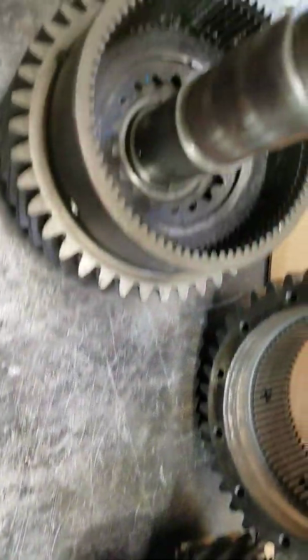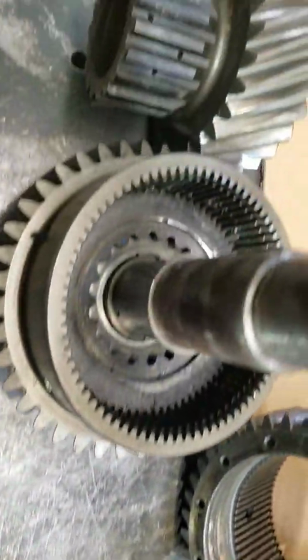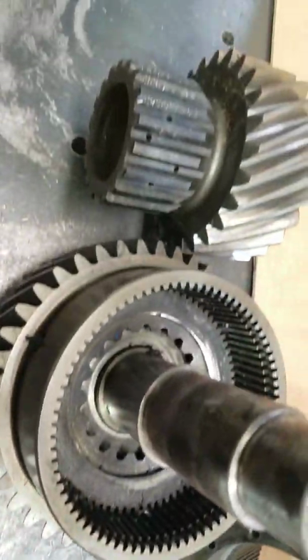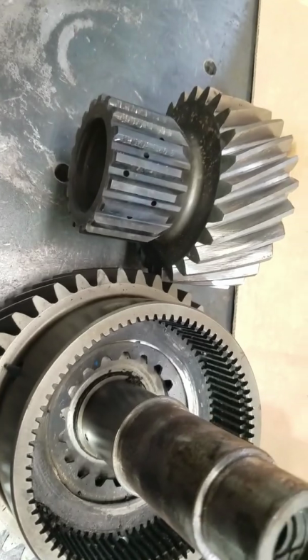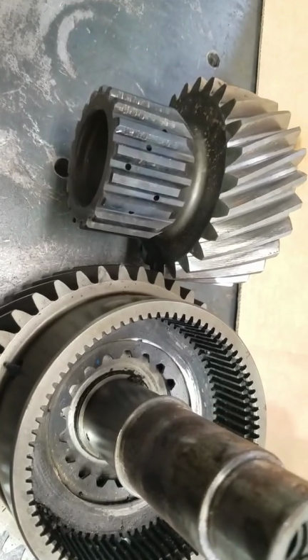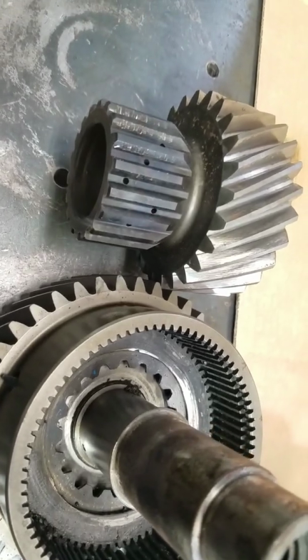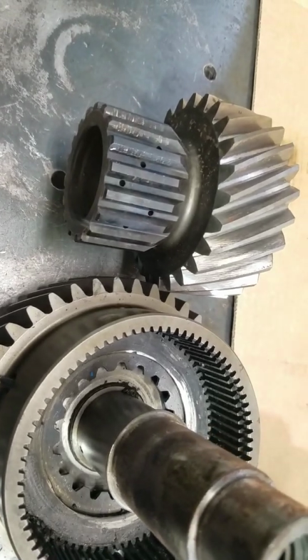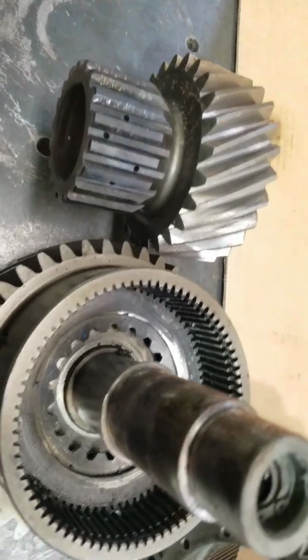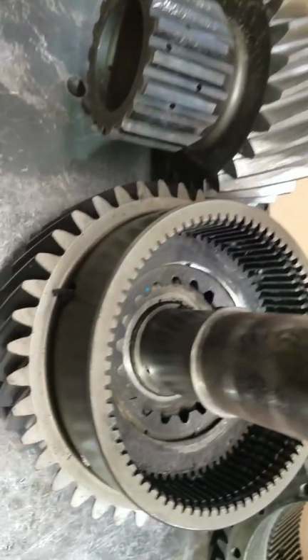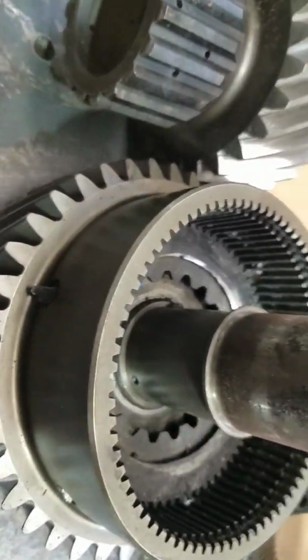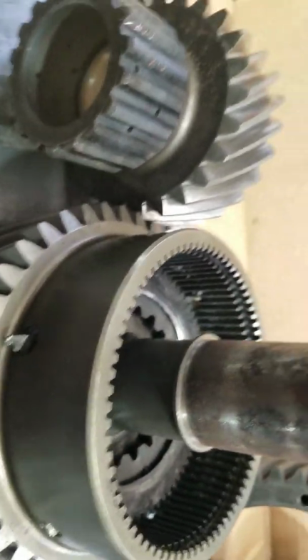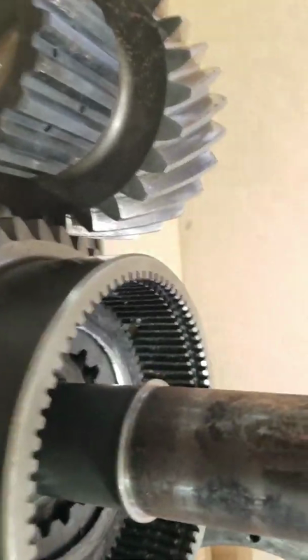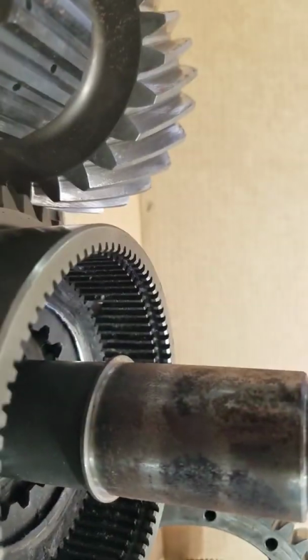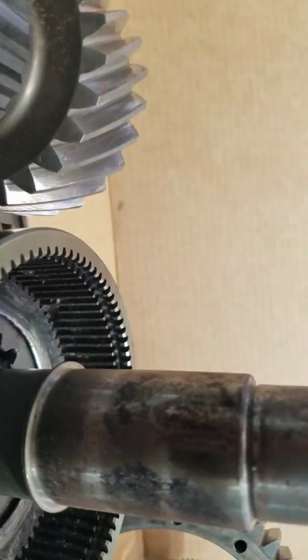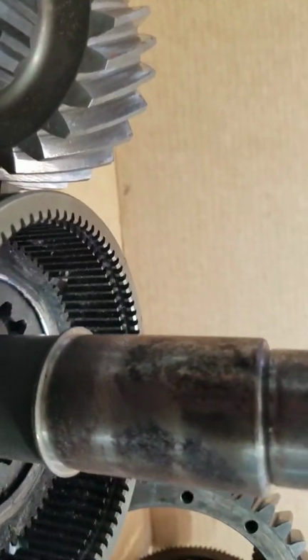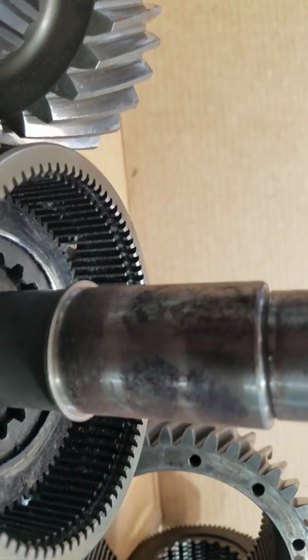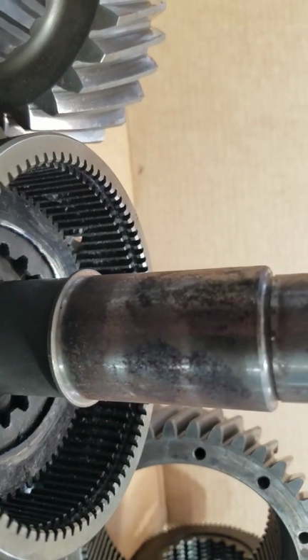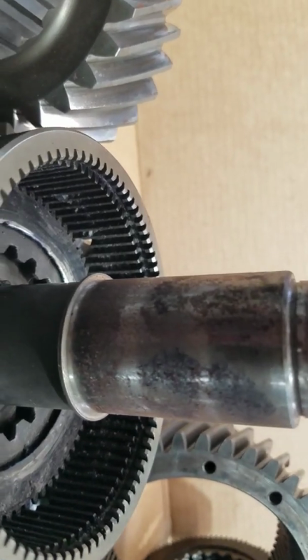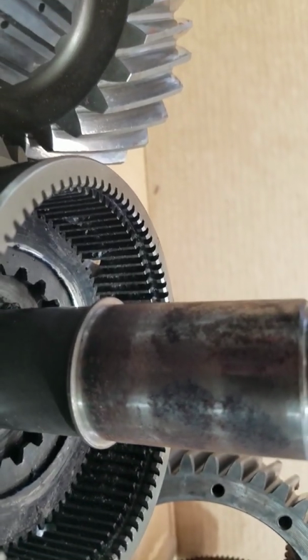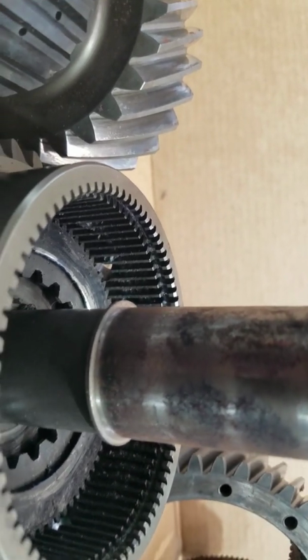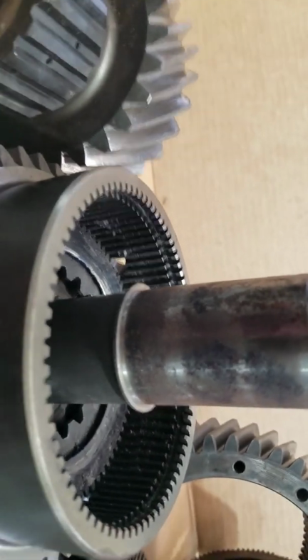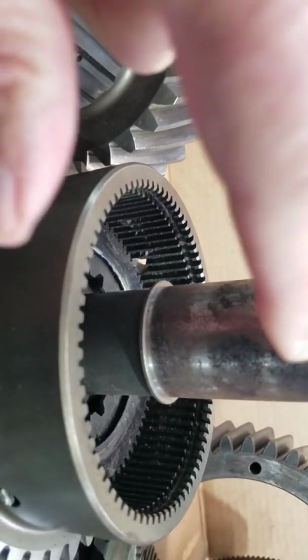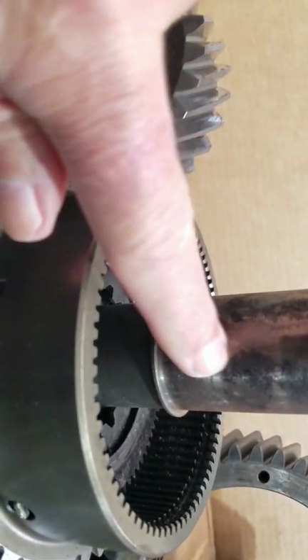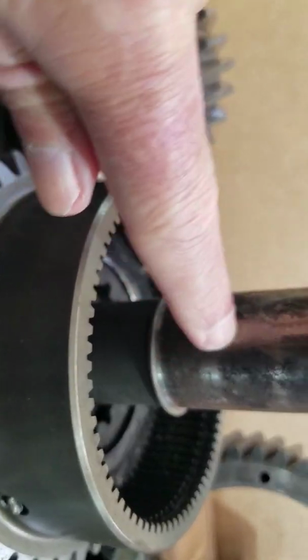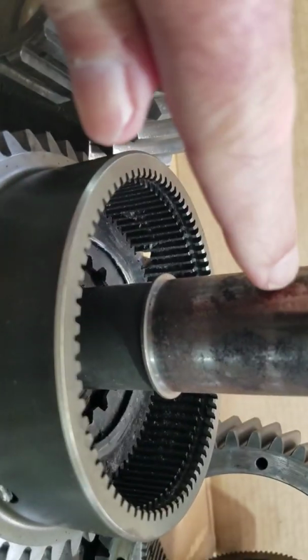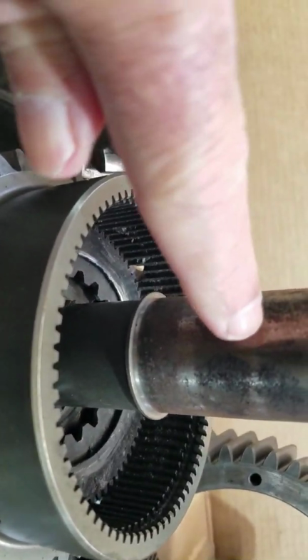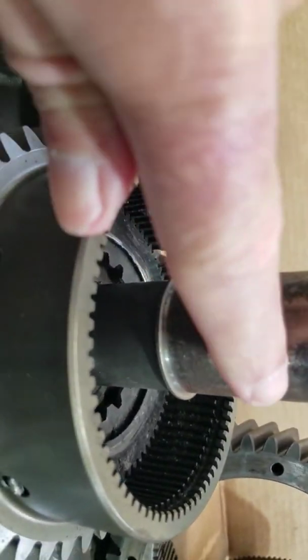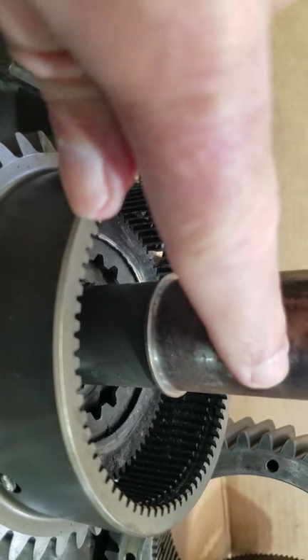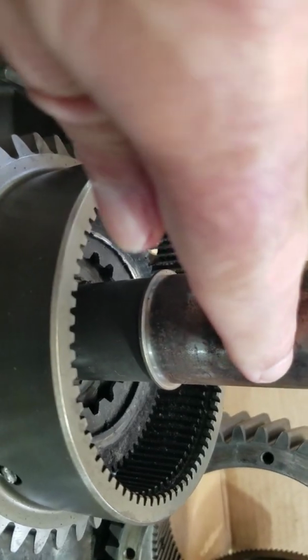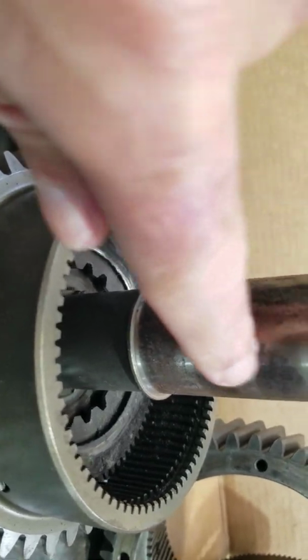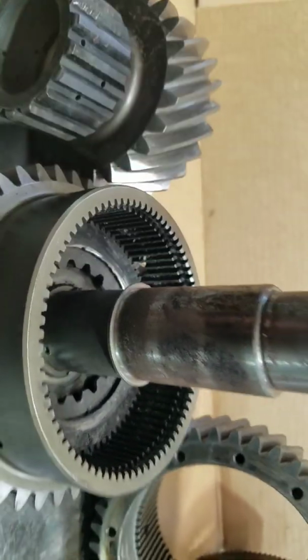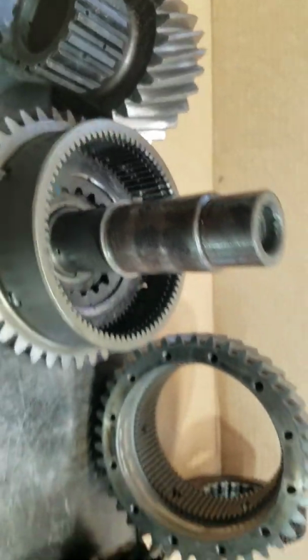So I hope this answered the question the customer had. Another thing you can see is where the bearings ride right here on the shaft — on this particular one you're starting to see some spalling and things like that.